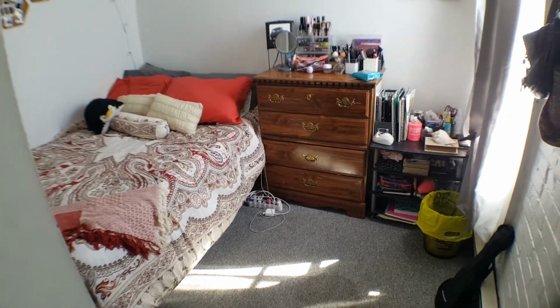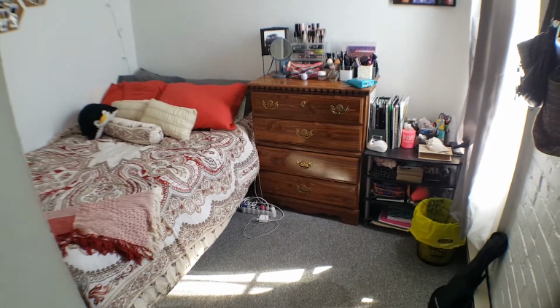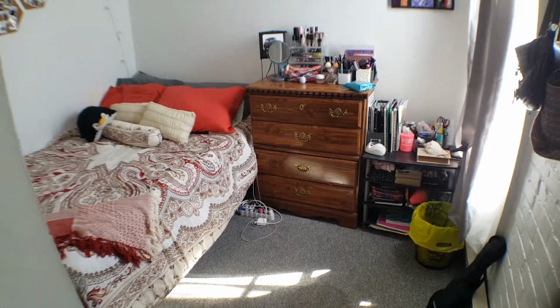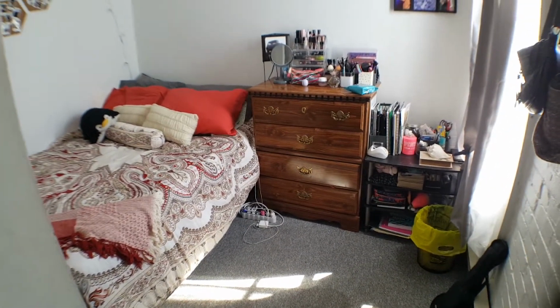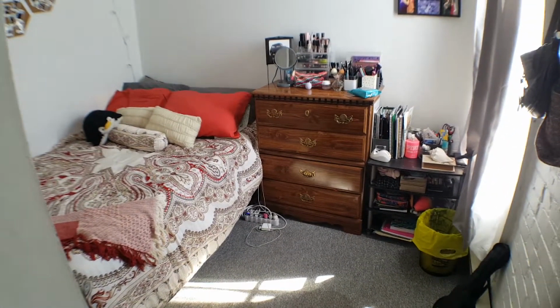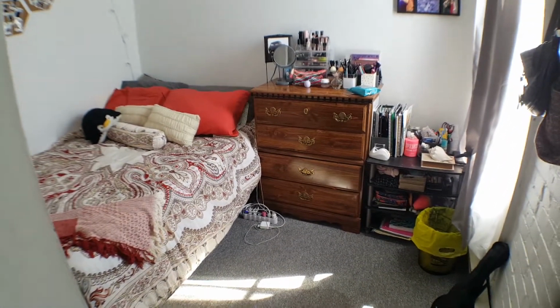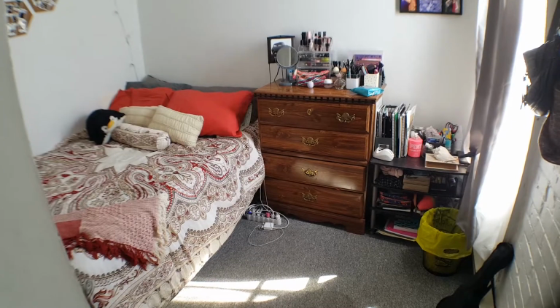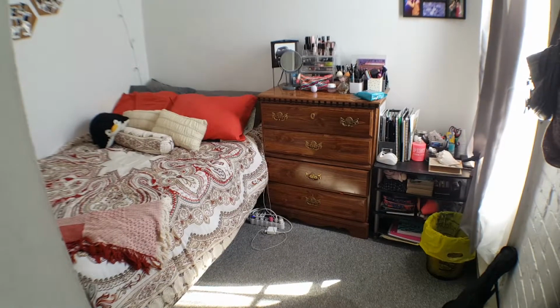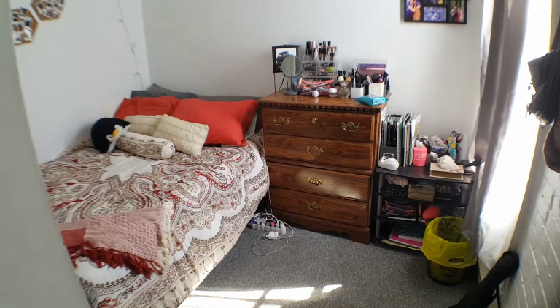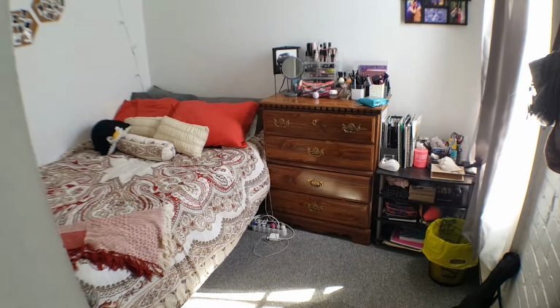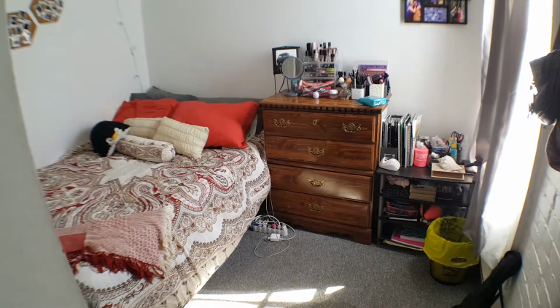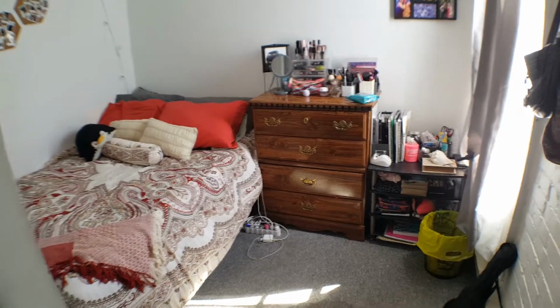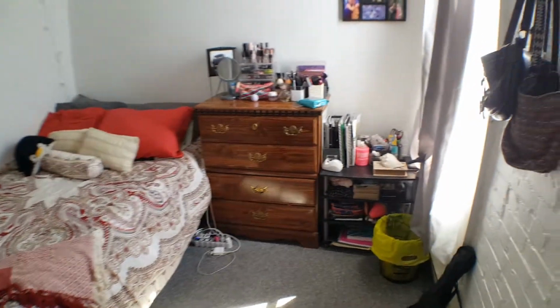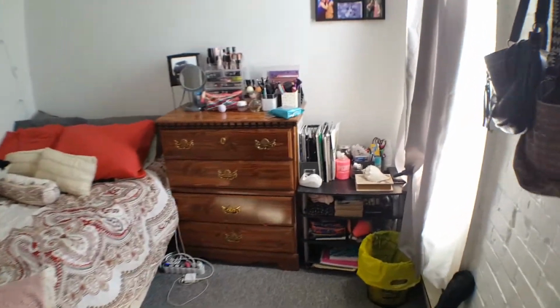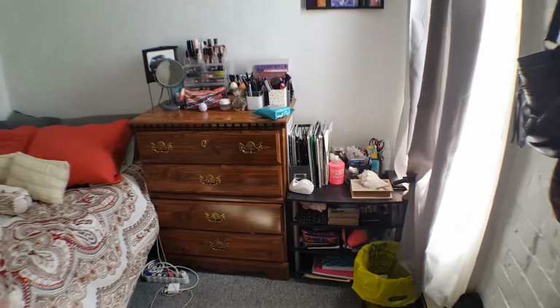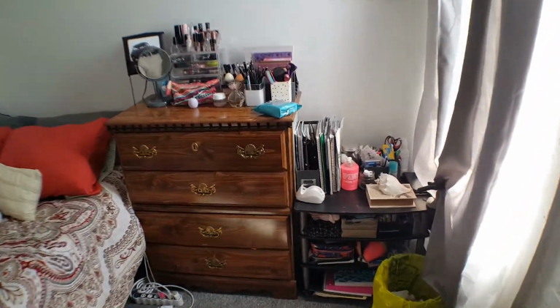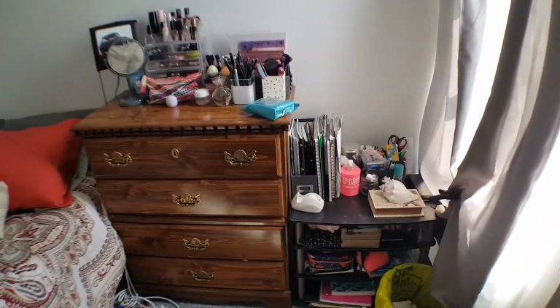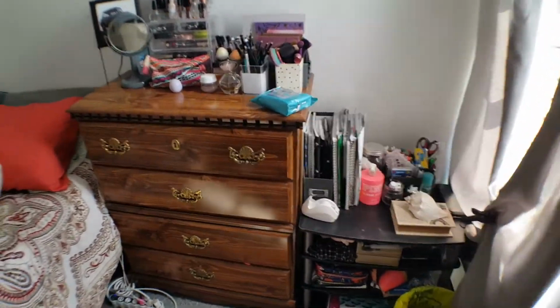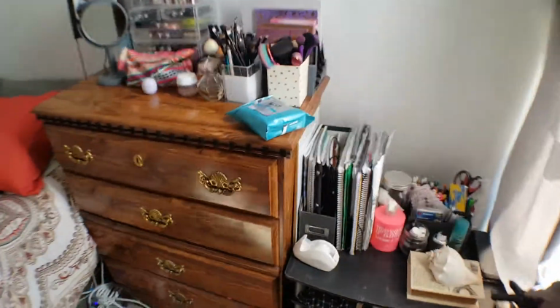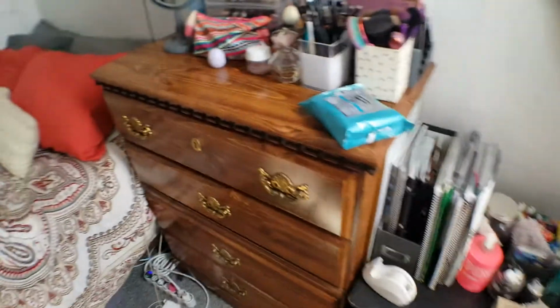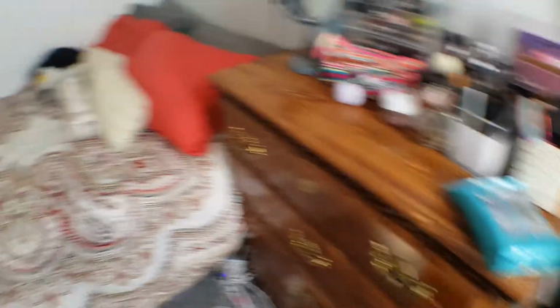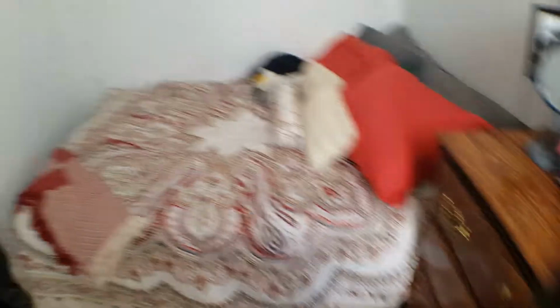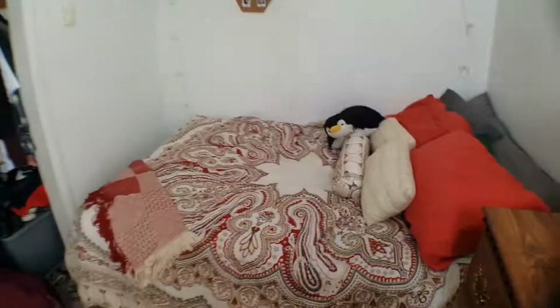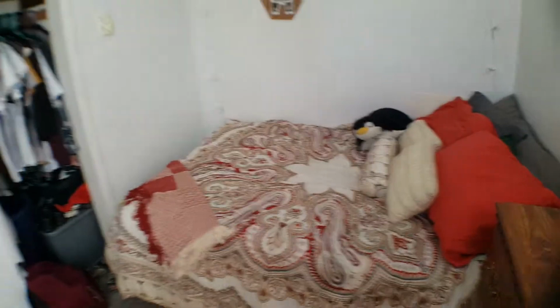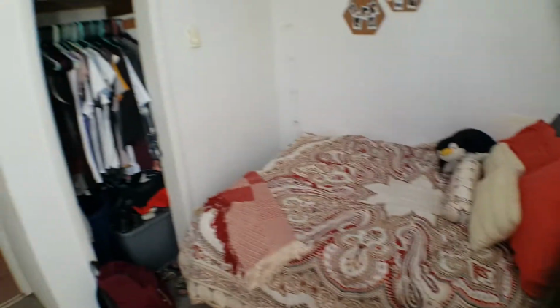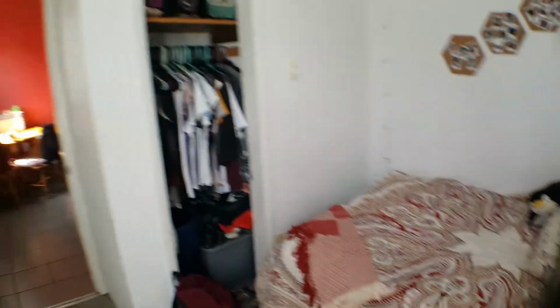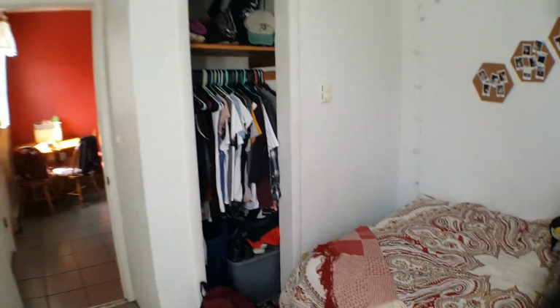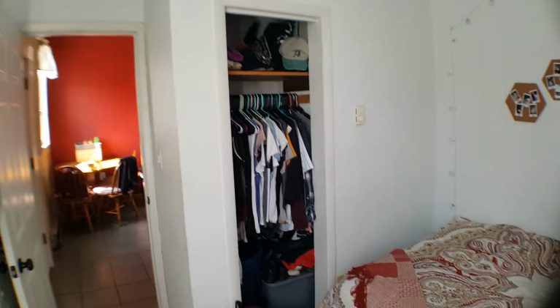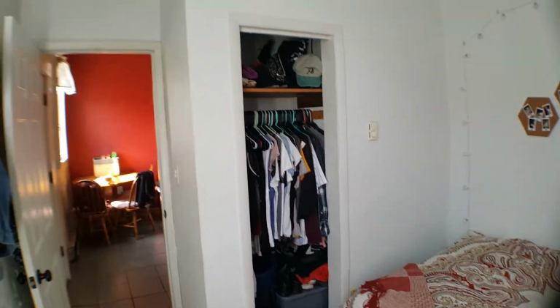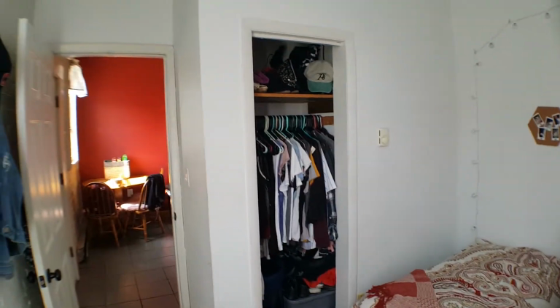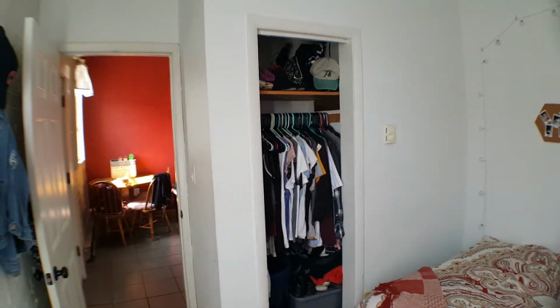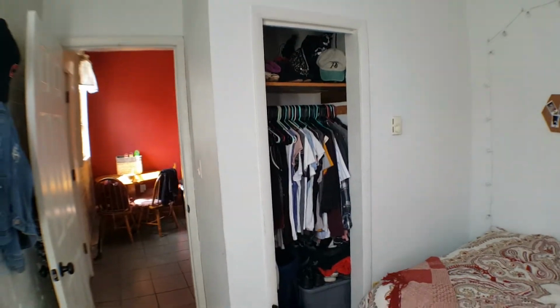This is one of the bedrooms. Room enough for a queen-size bed, a desk, and a dresser. A lot of natural light coming in here. You've got a closet.